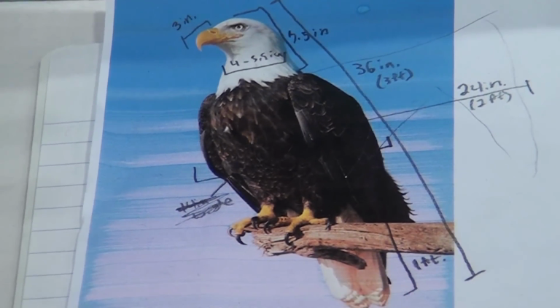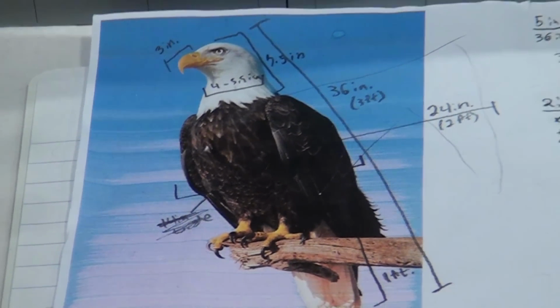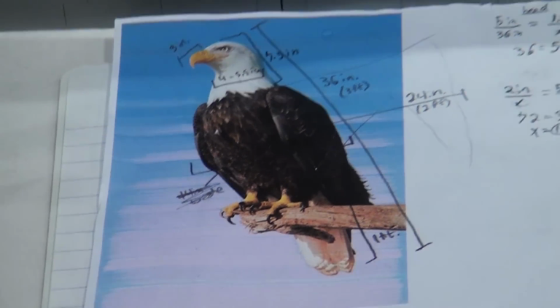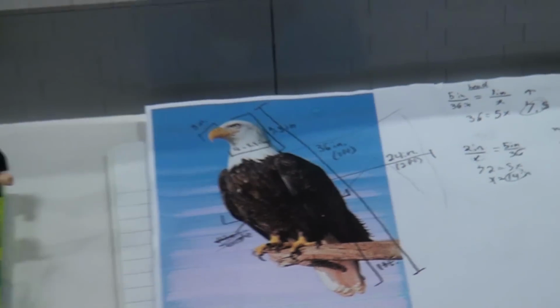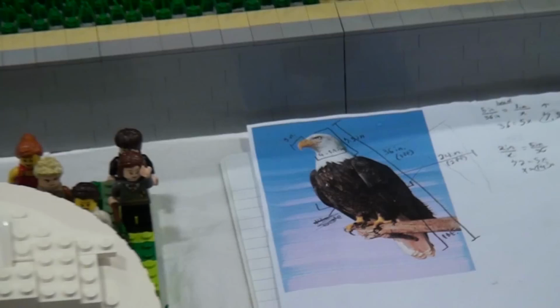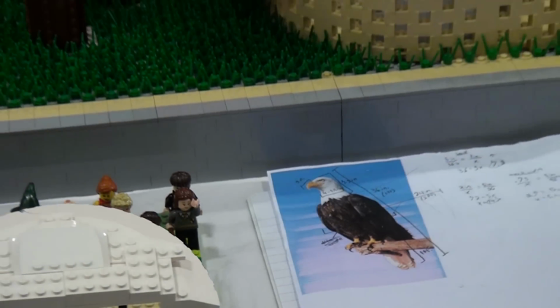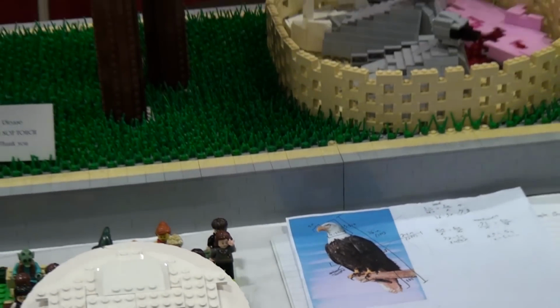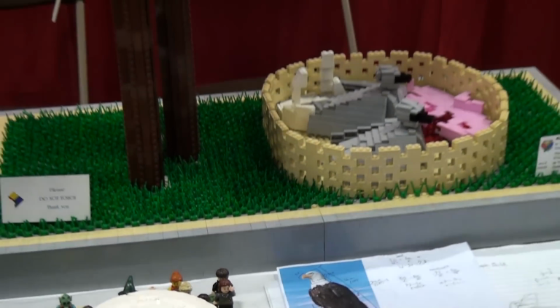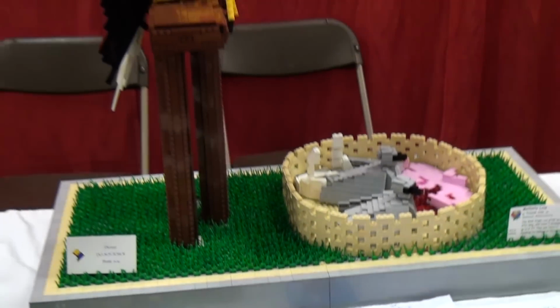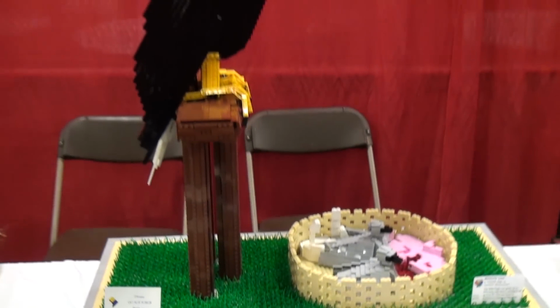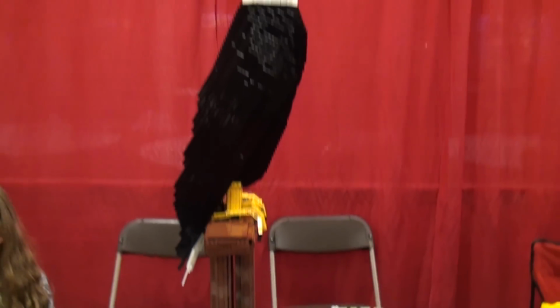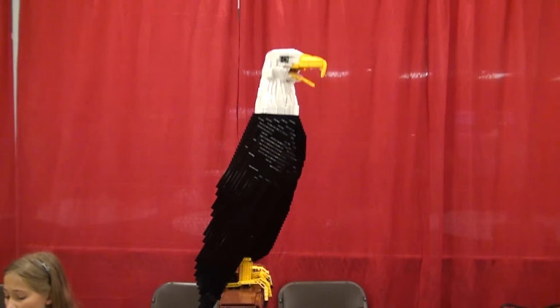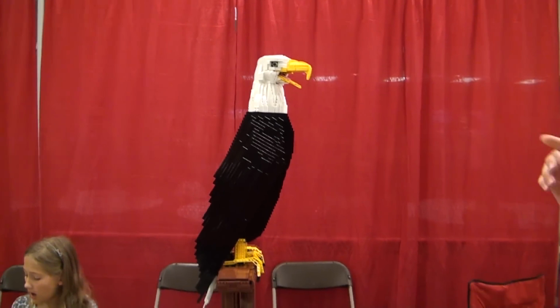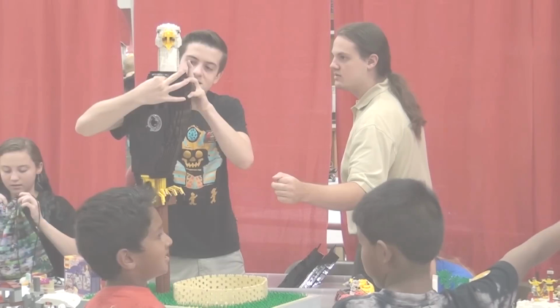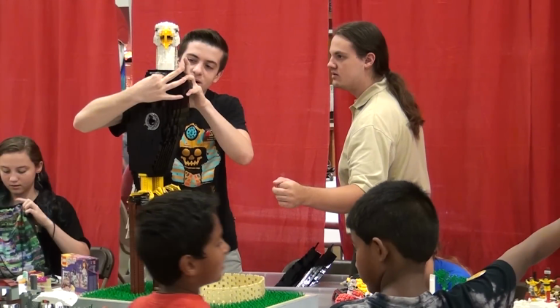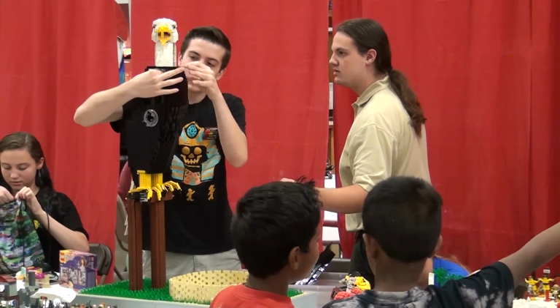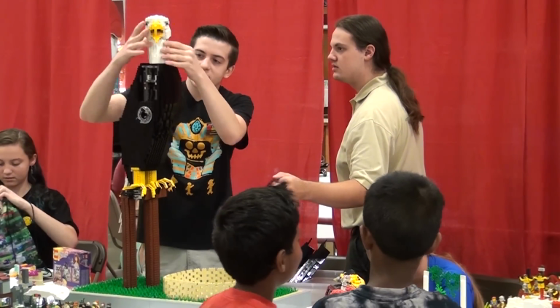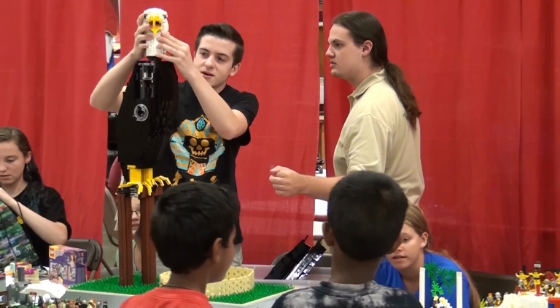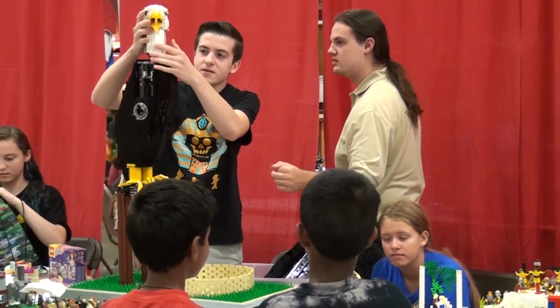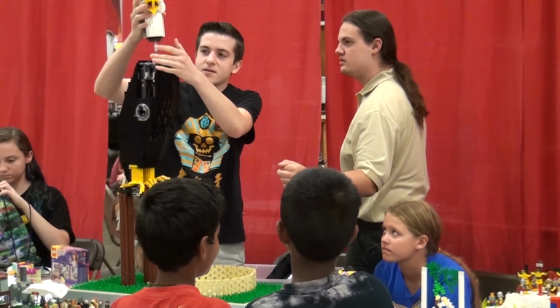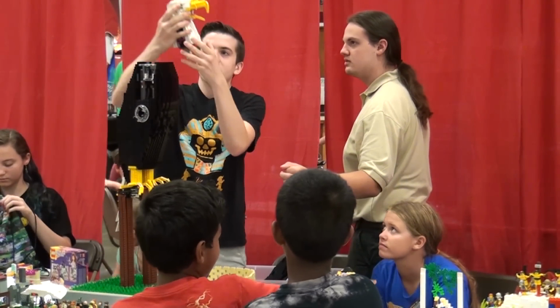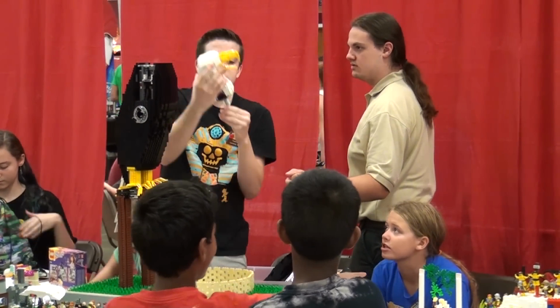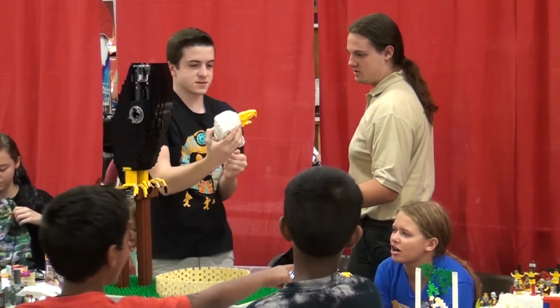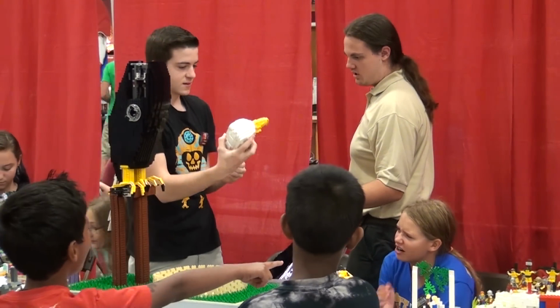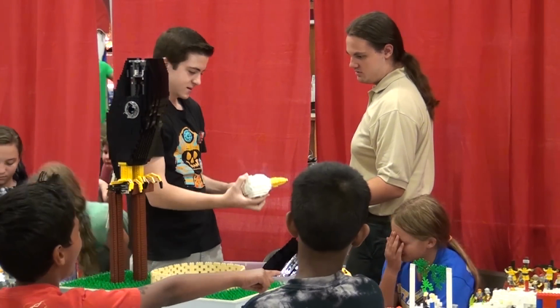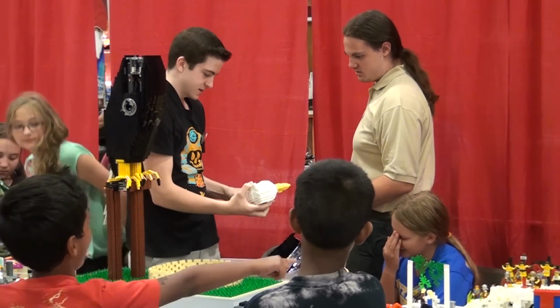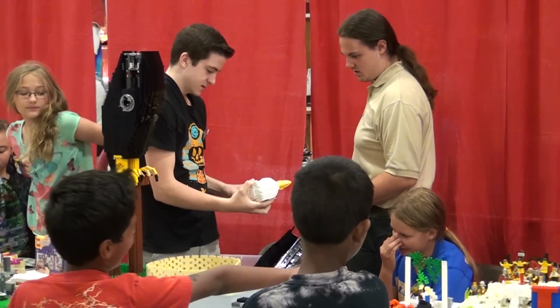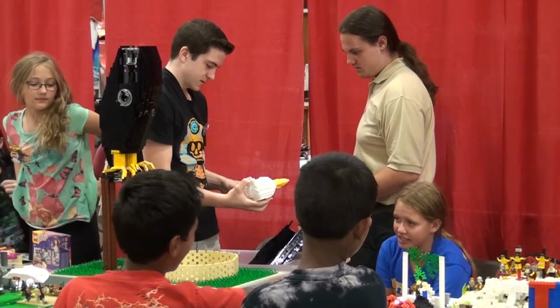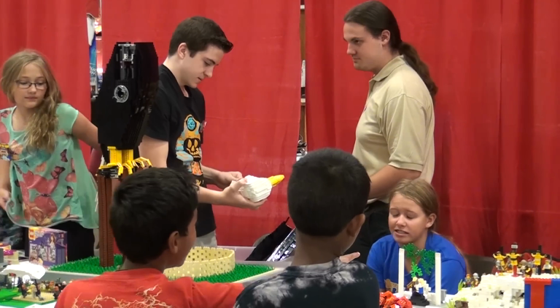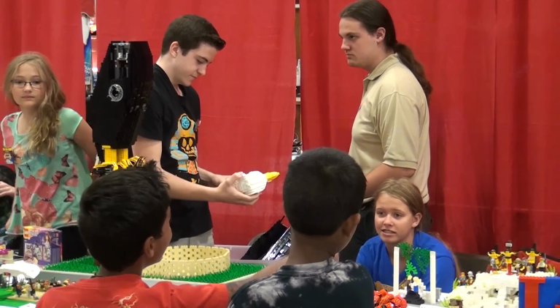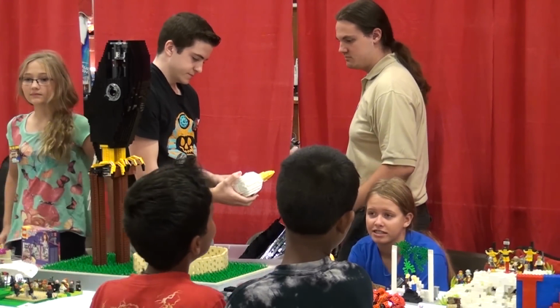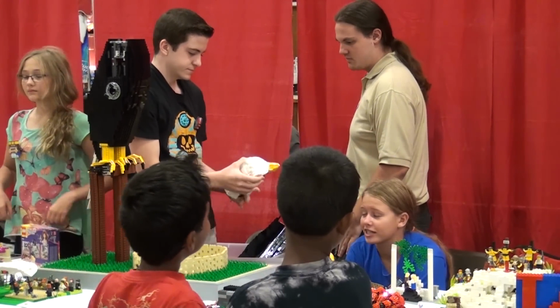So when you're bringing this to a convention like Brick Fair, what's it travel like? The head is held on by two Technic pins, and the motor is on a Technic Axle, so I just pull the motor out and pull the pins out, the head comes off, and the beak comes off the front of the head.